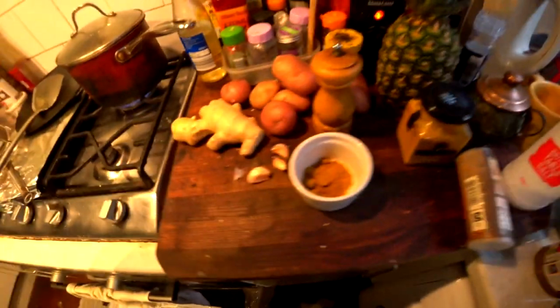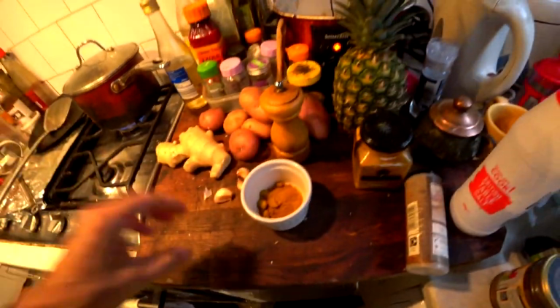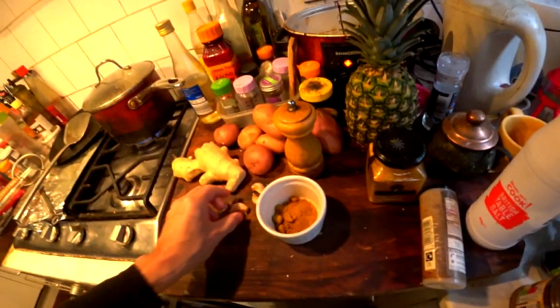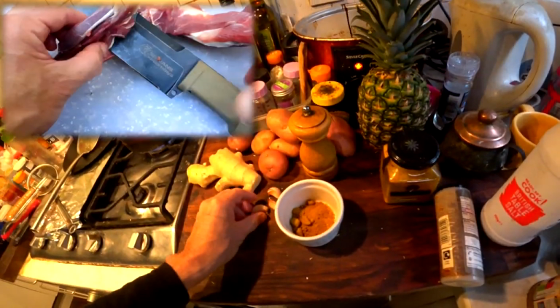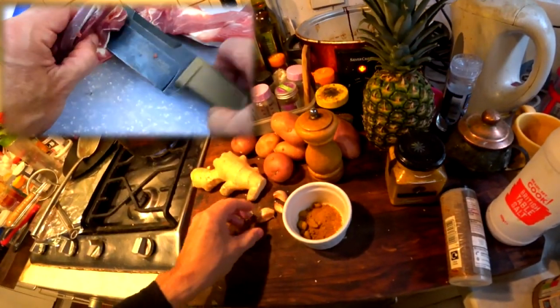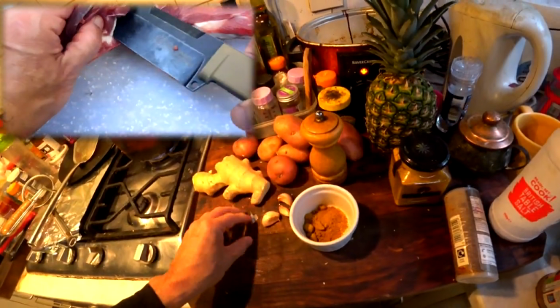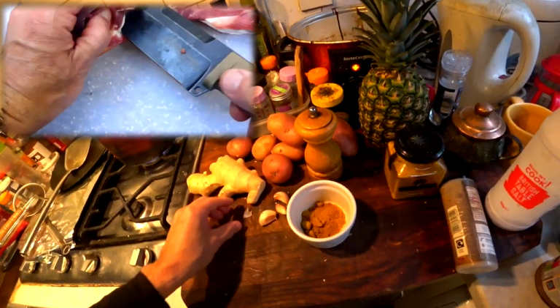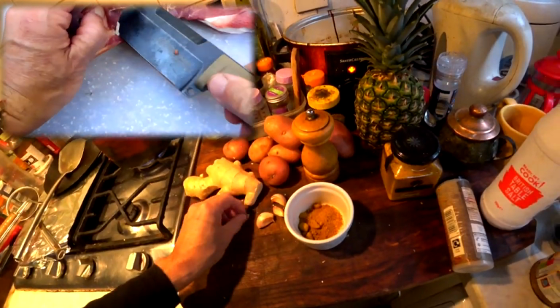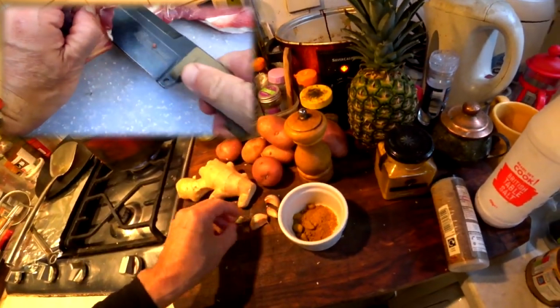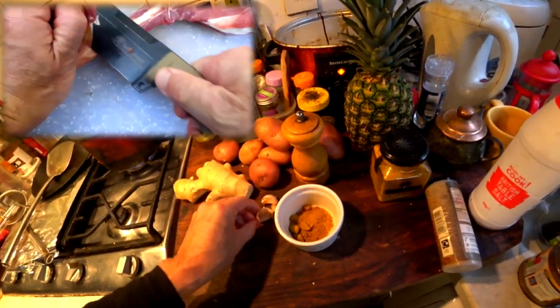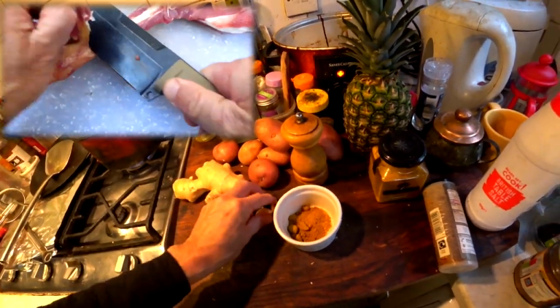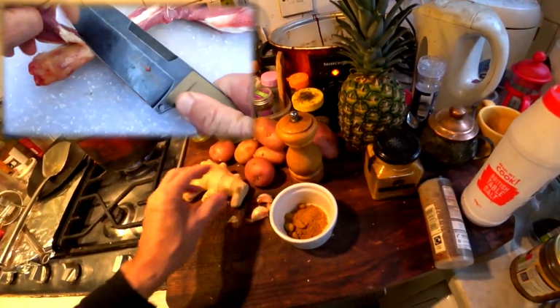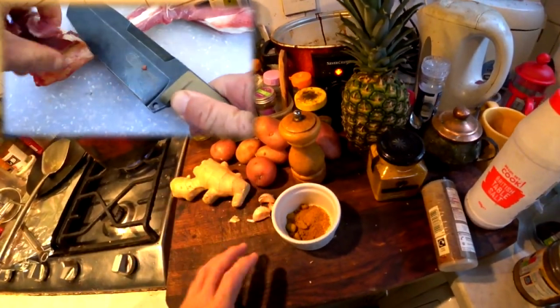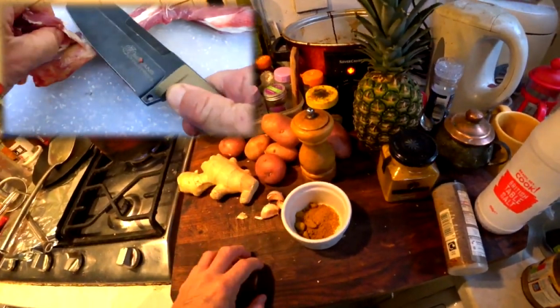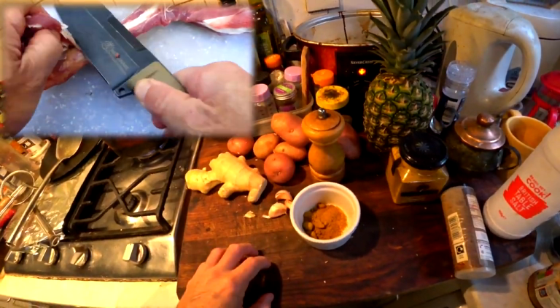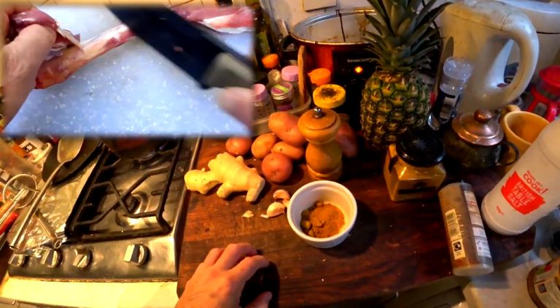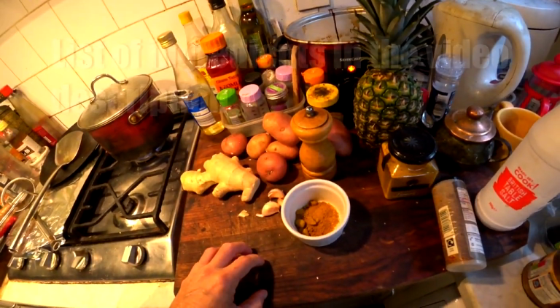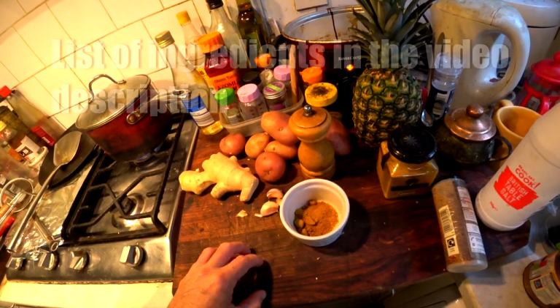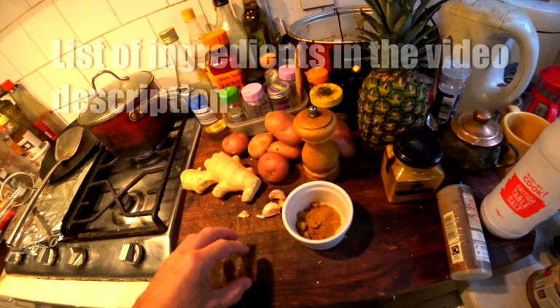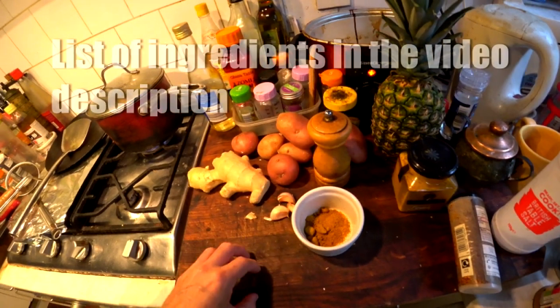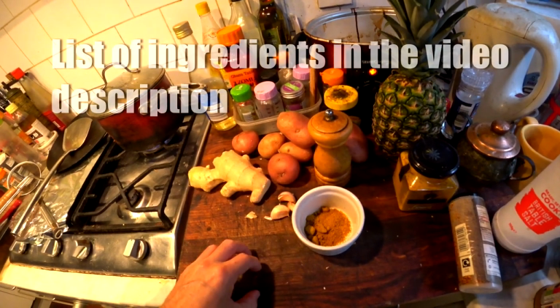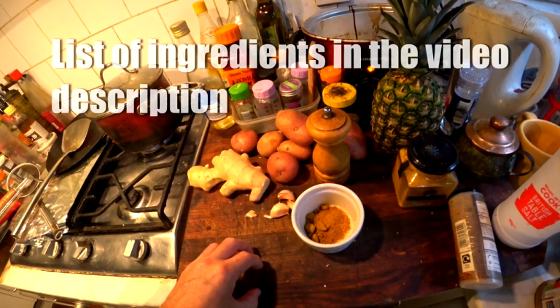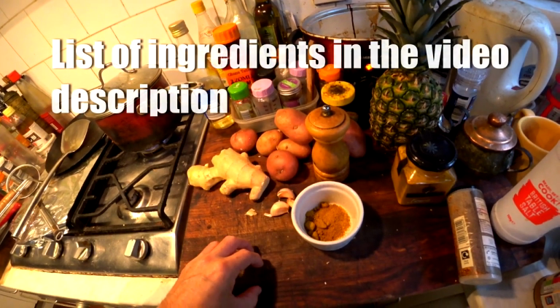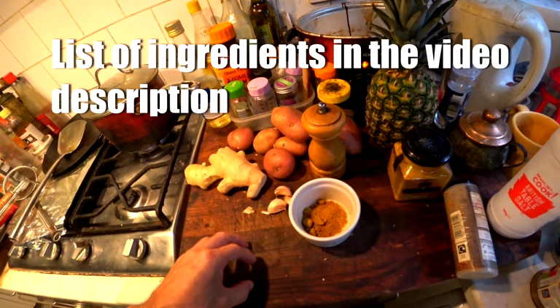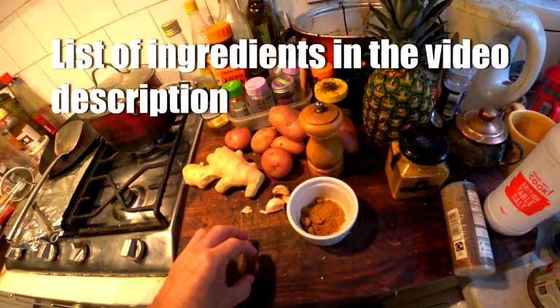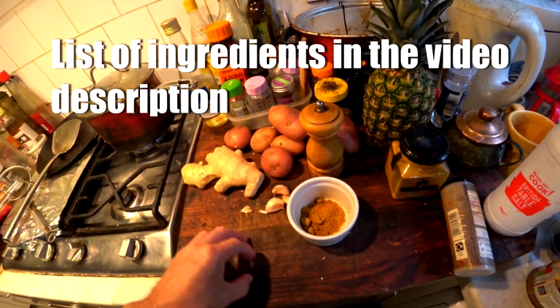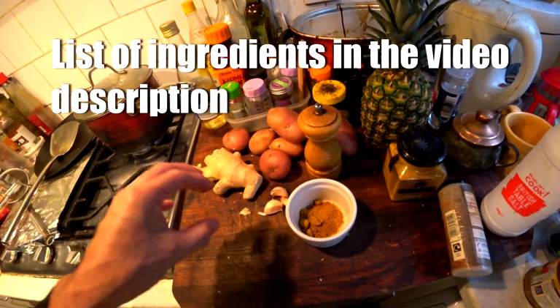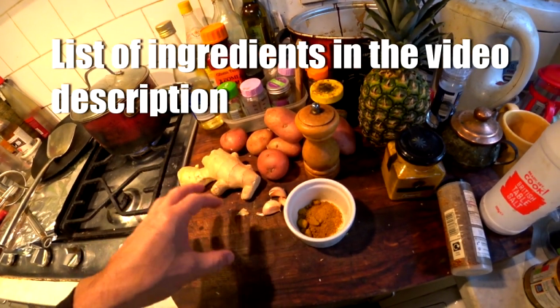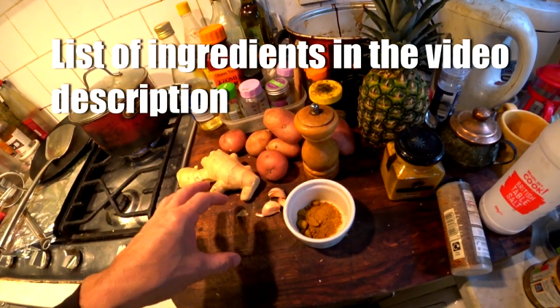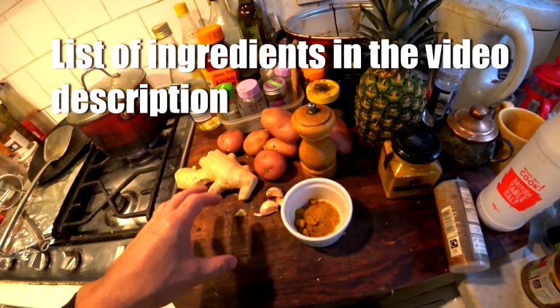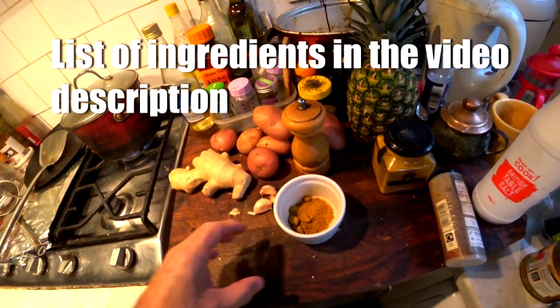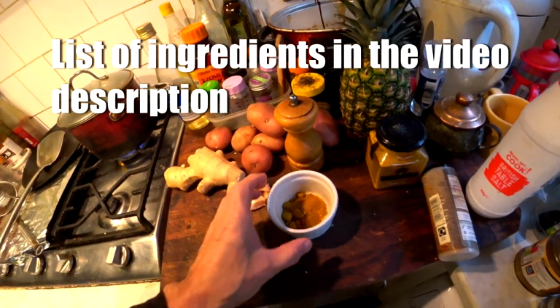We're about to make a goat curry with the goat I chopped up yesterday. It's been marinating in the fridge overnight in some oil, fresh garlic, and fresh ginger.